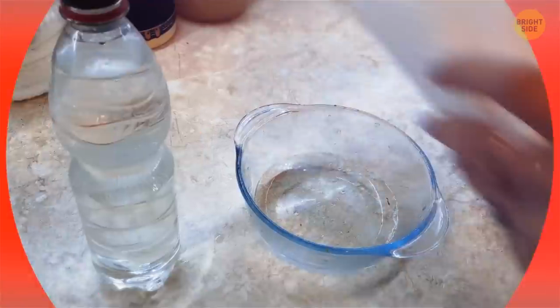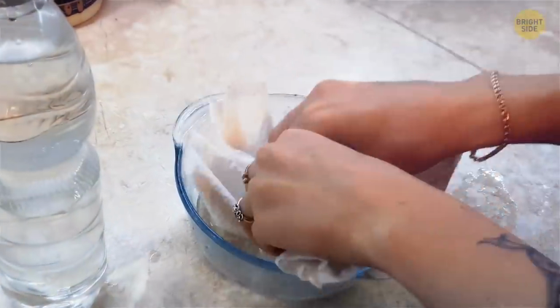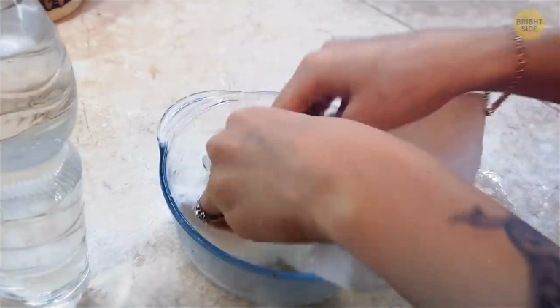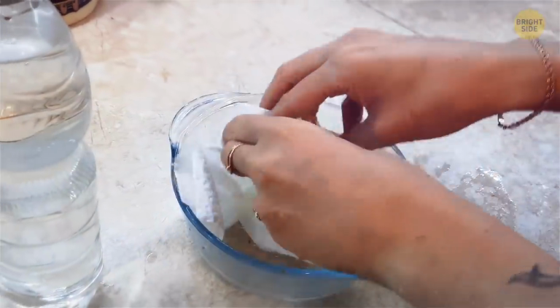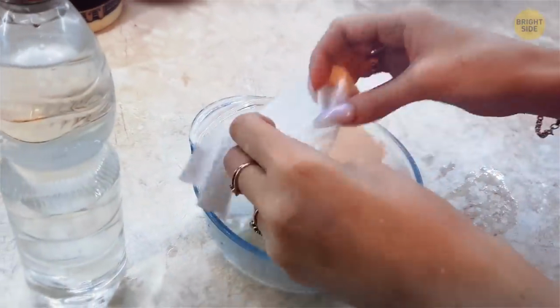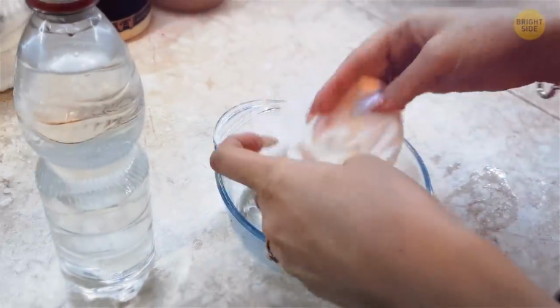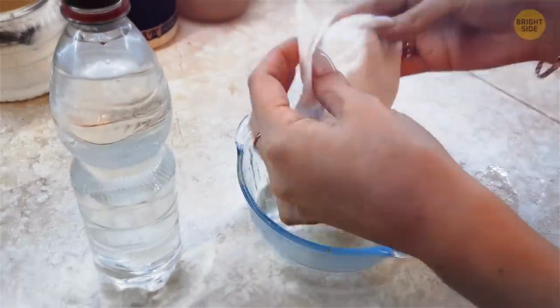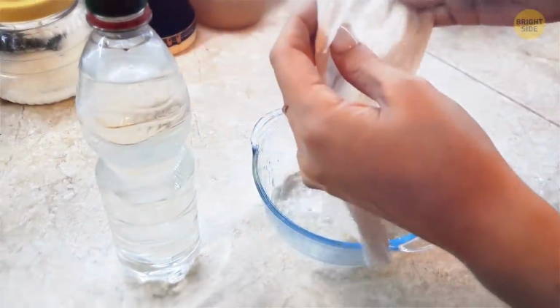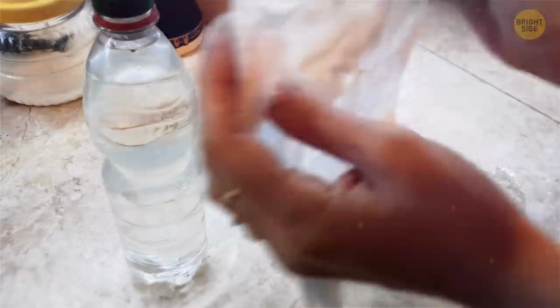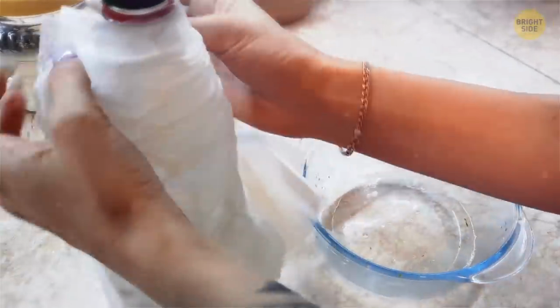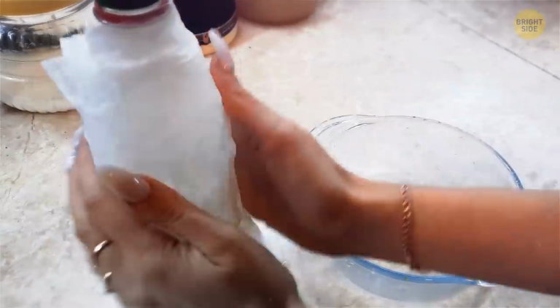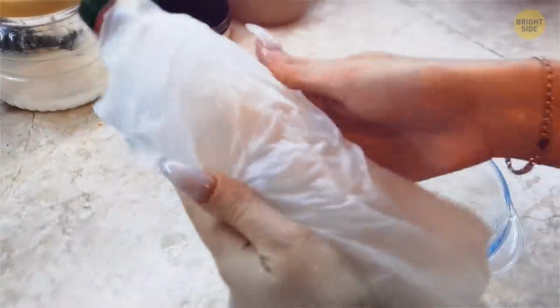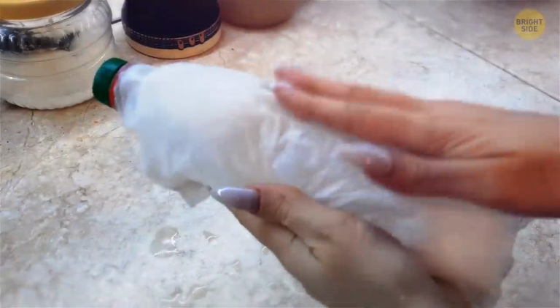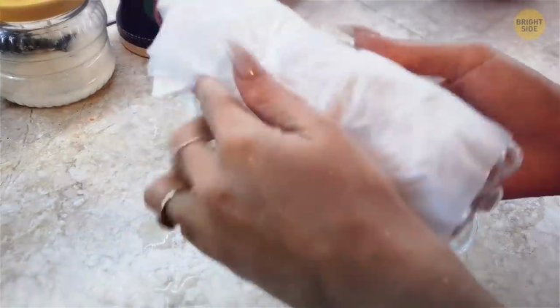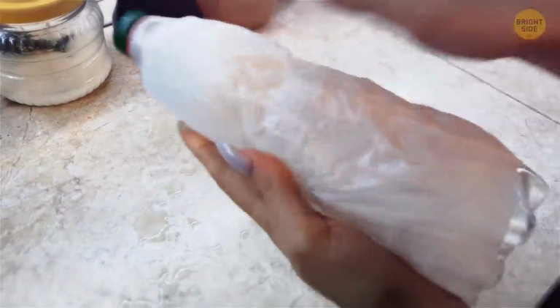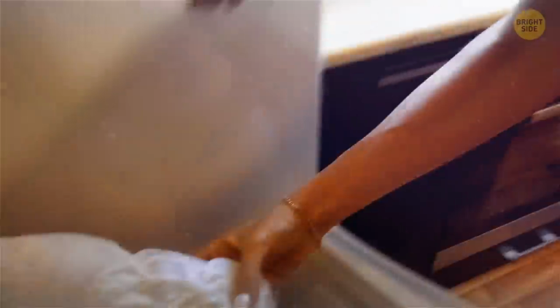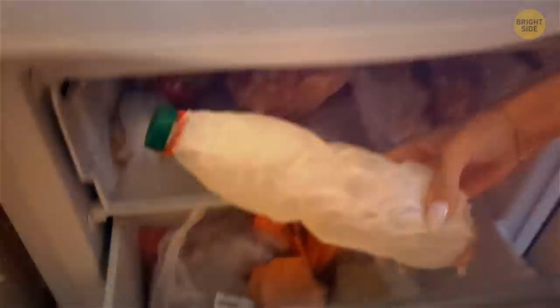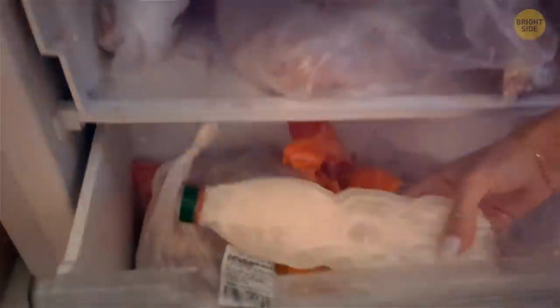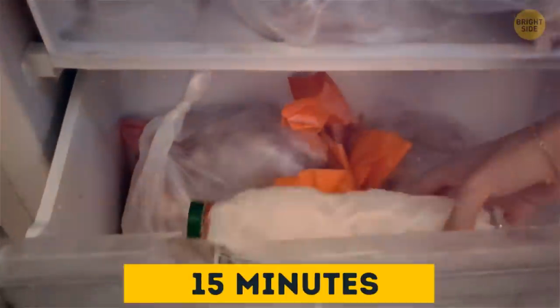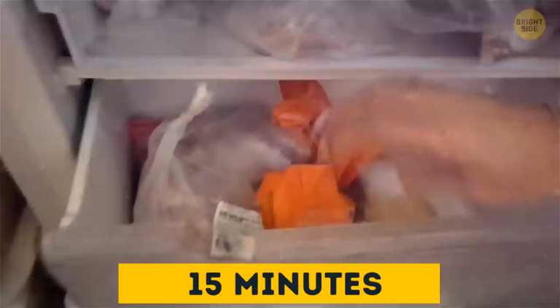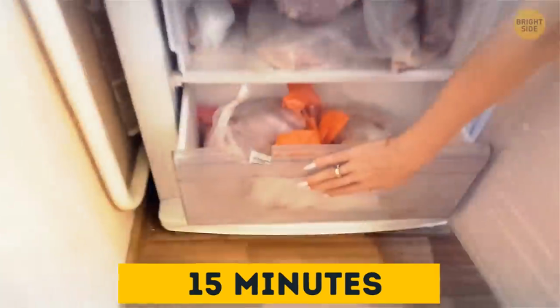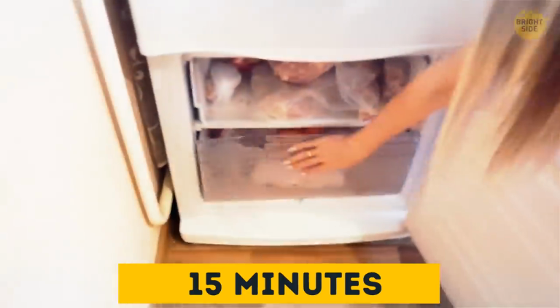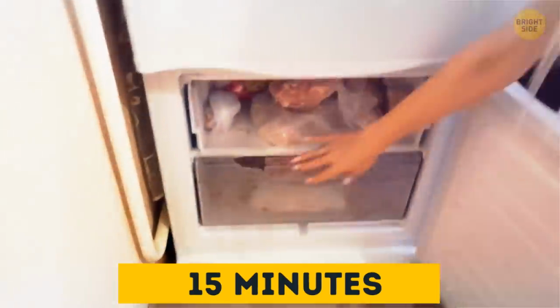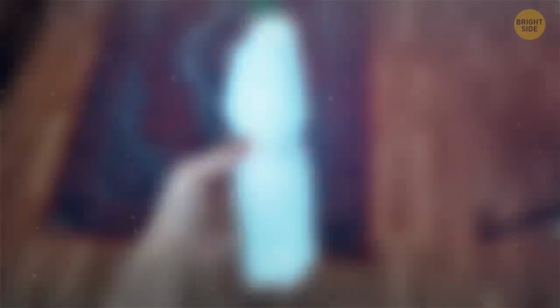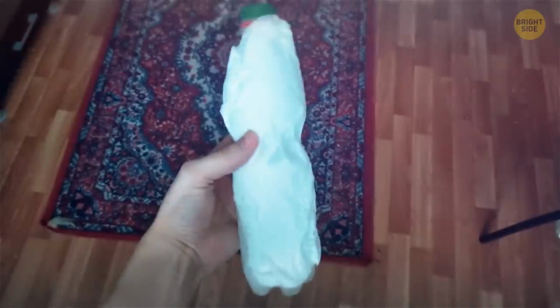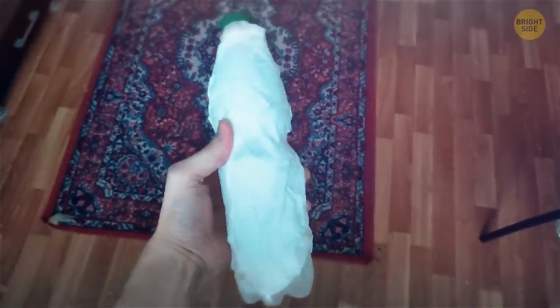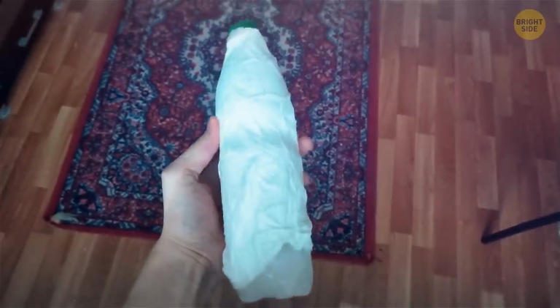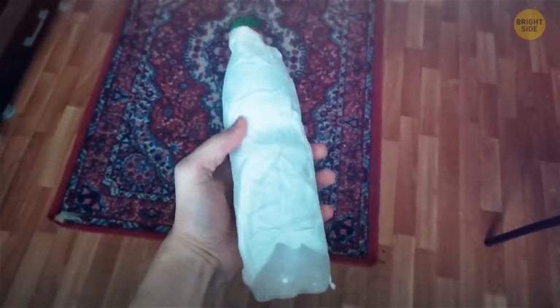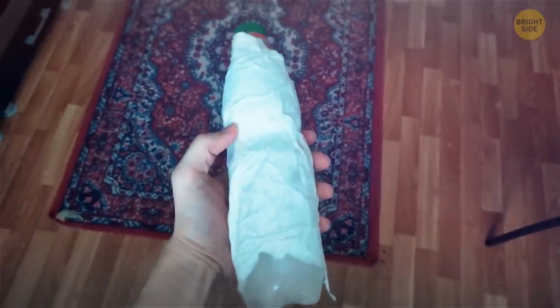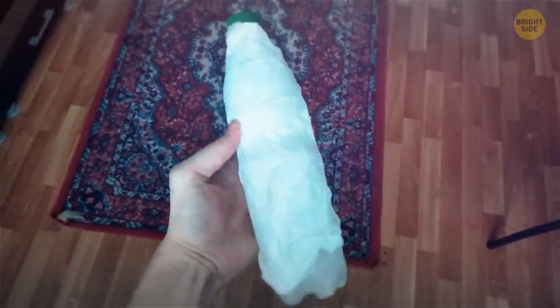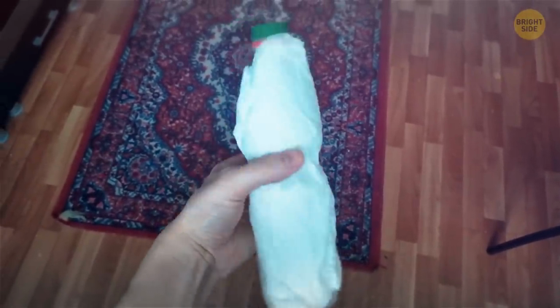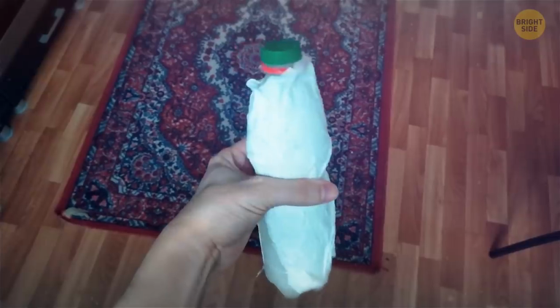To cool down a beverage in less than 15 minutes, wrap a damp paper towel around the bottle before you drop it in the freezer. The water from the towel will quickly evaporate and cool, helping the surface of the bottle chill faster than the air in the freezer would do alone.